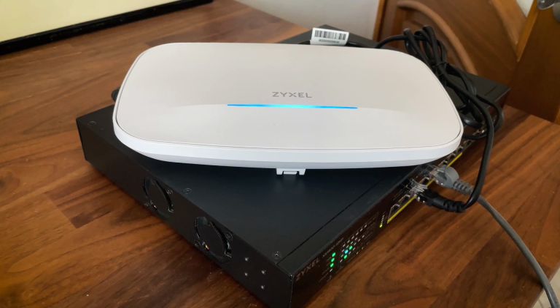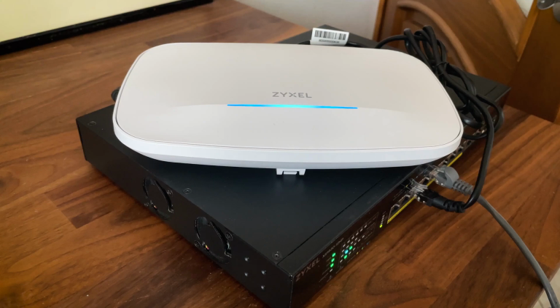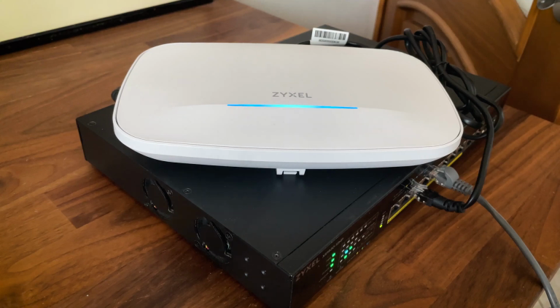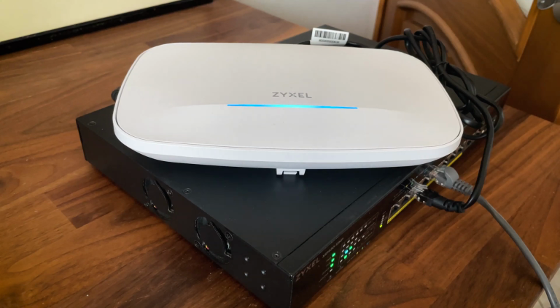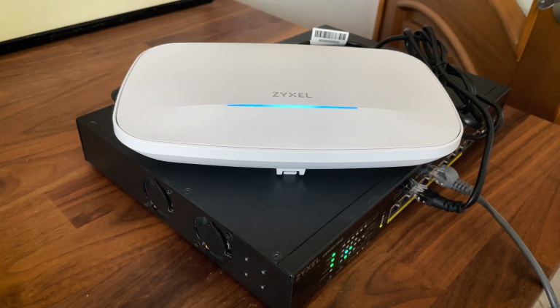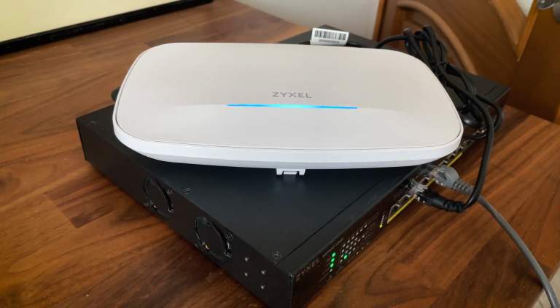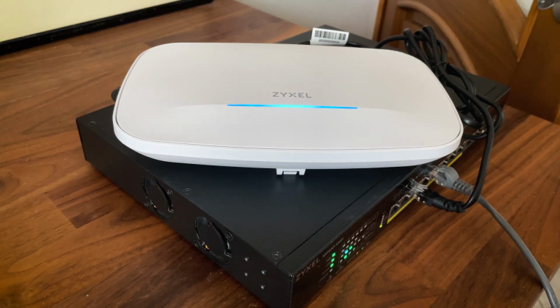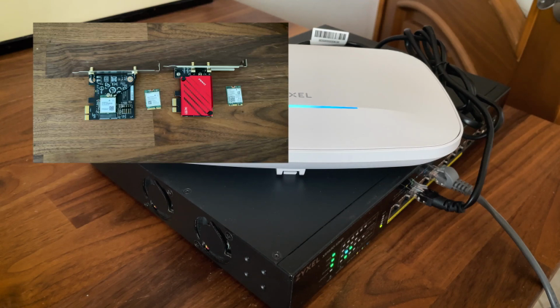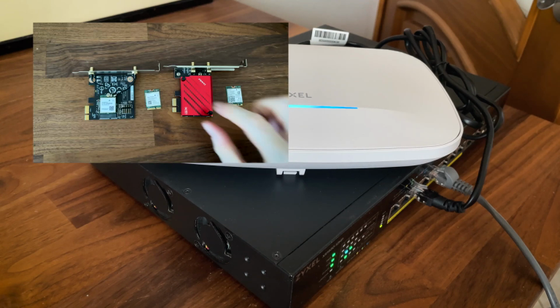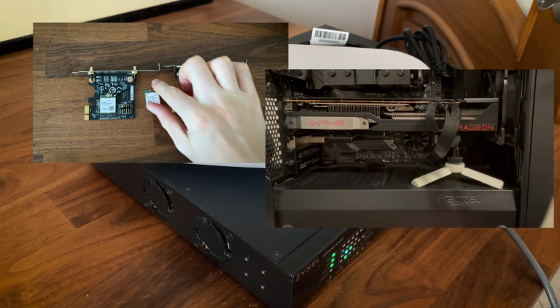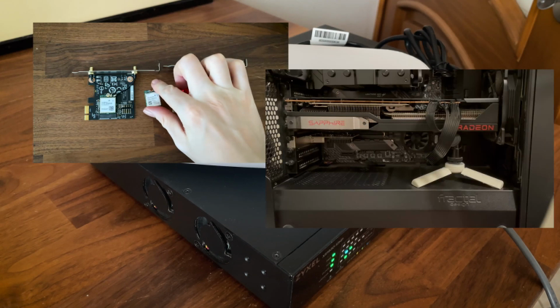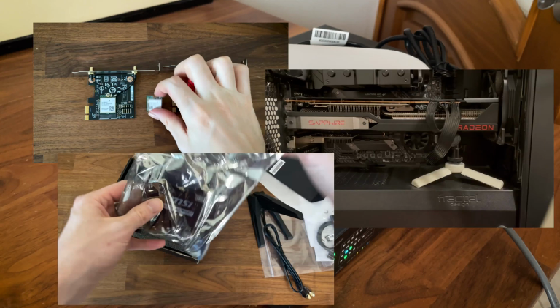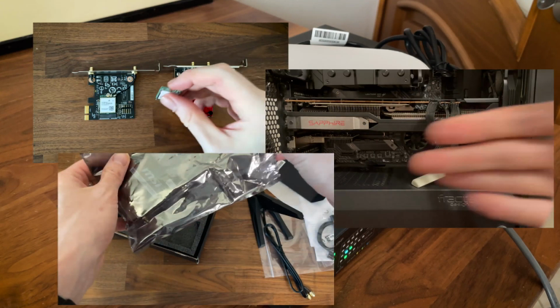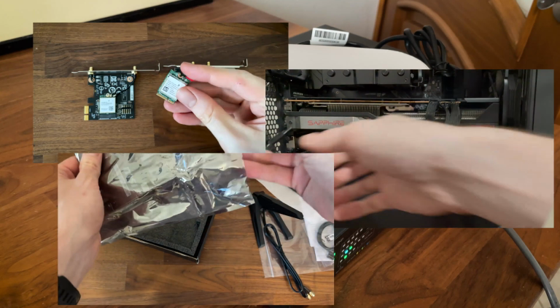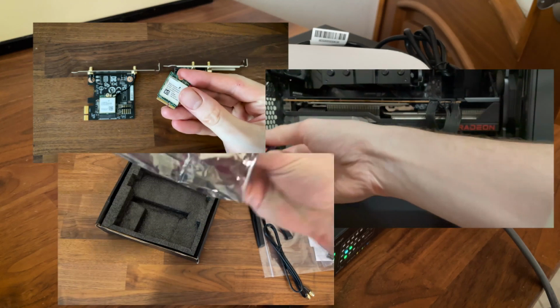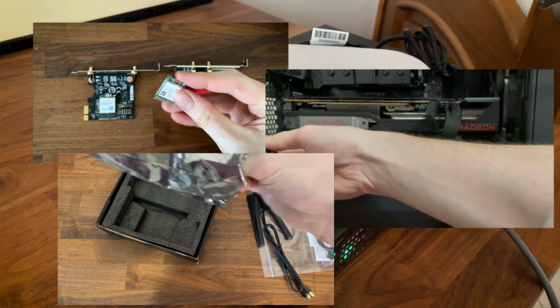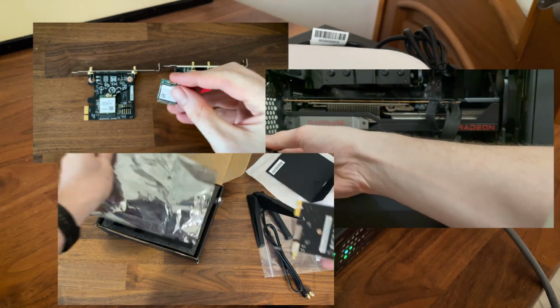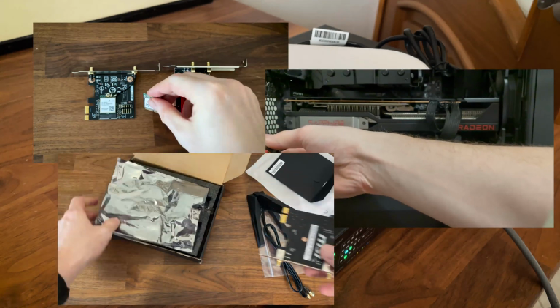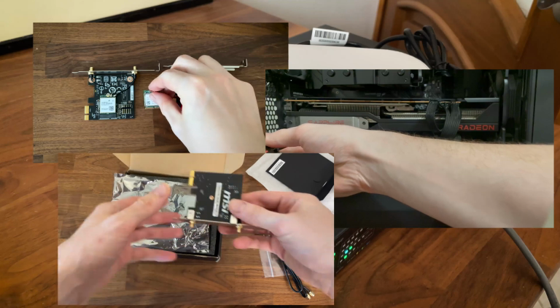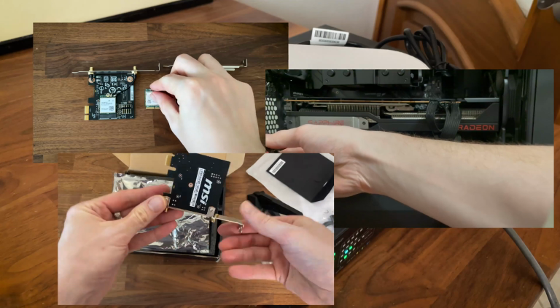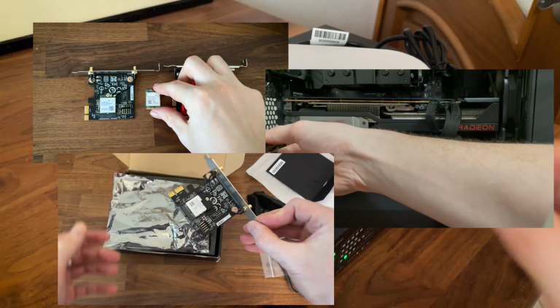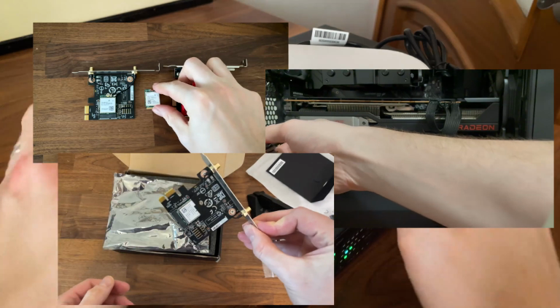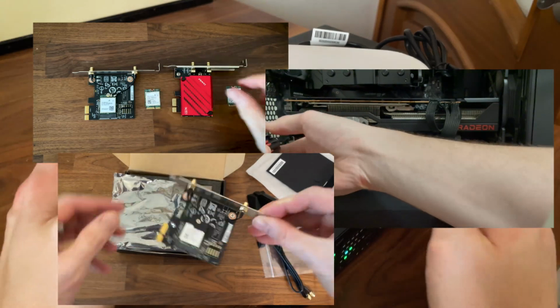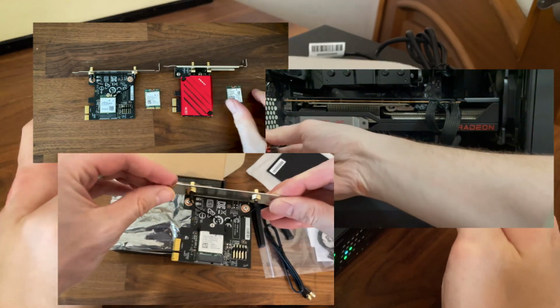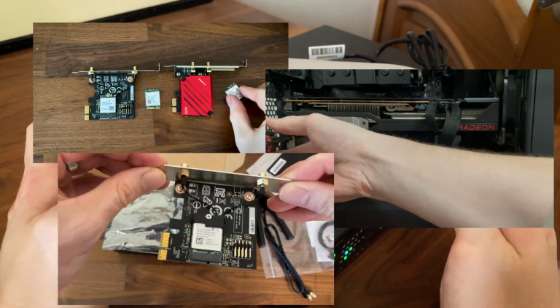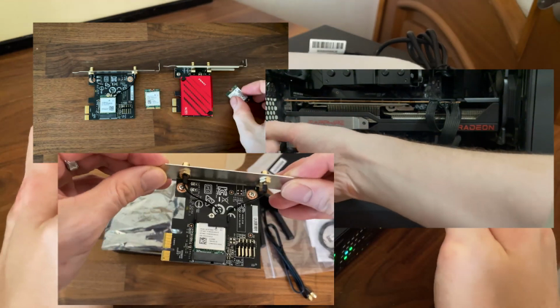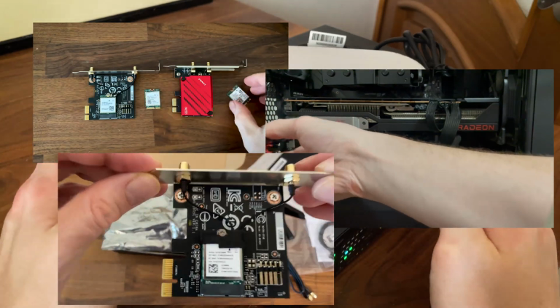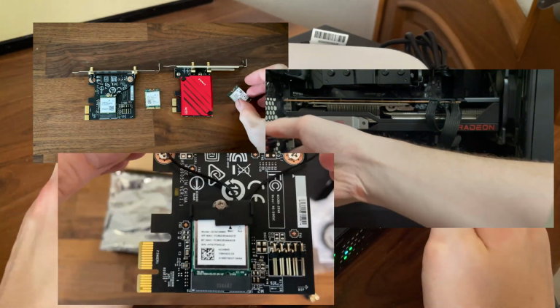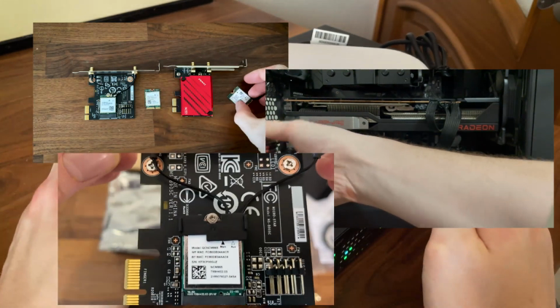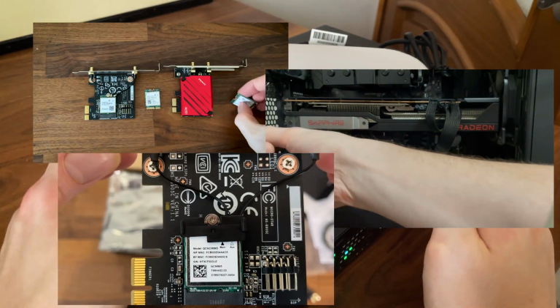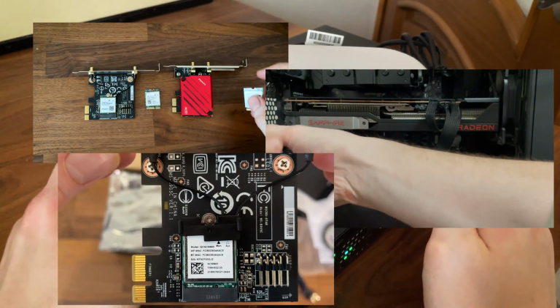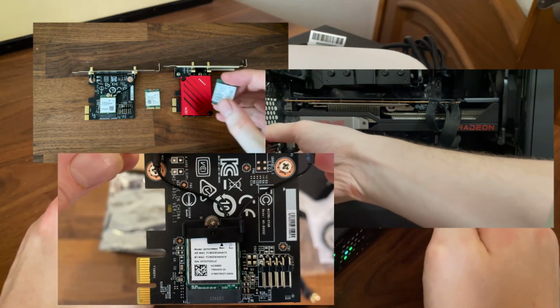I have been trying to make multi-link operation work for about half a year, and a few days ago it finally happened. All stars aligned, and I got to see this feature in action for the first time.